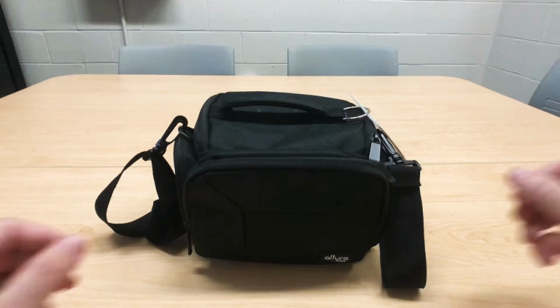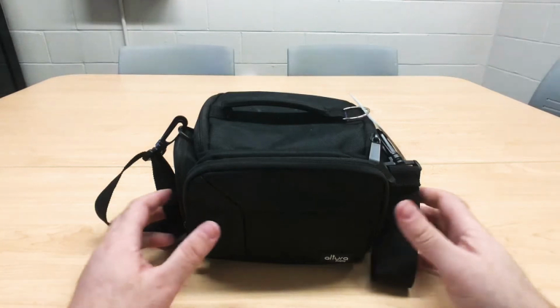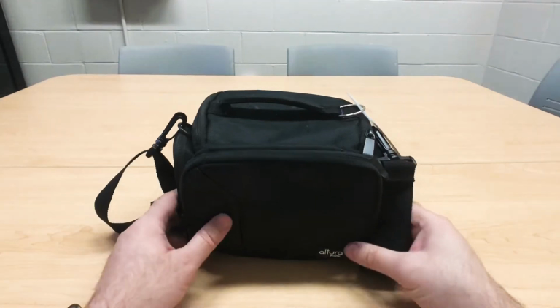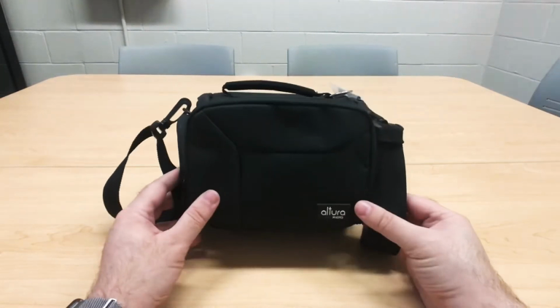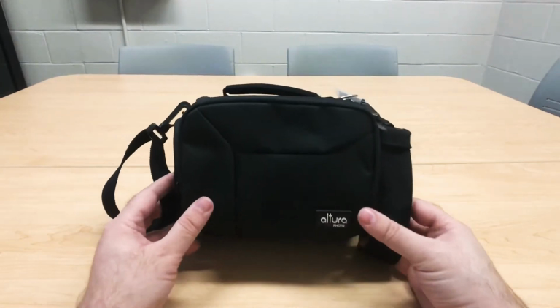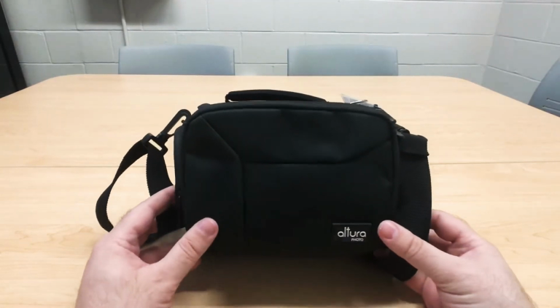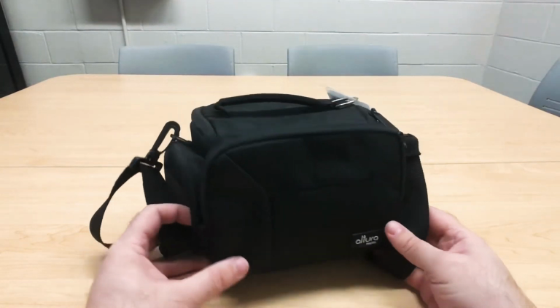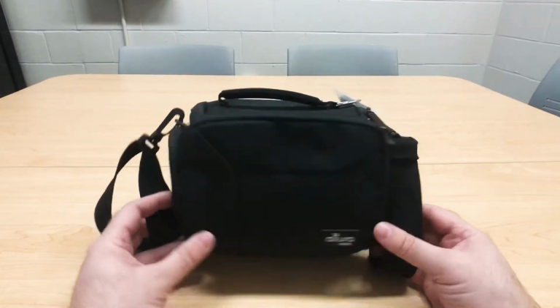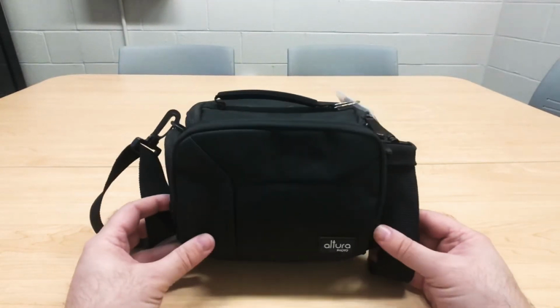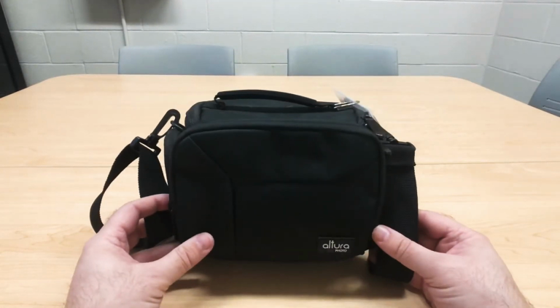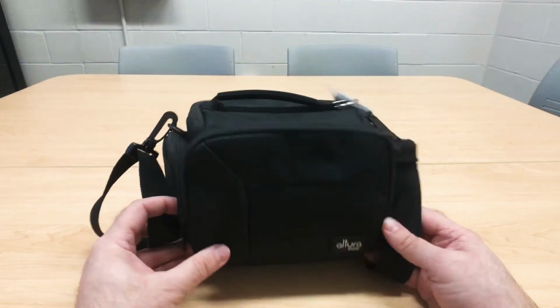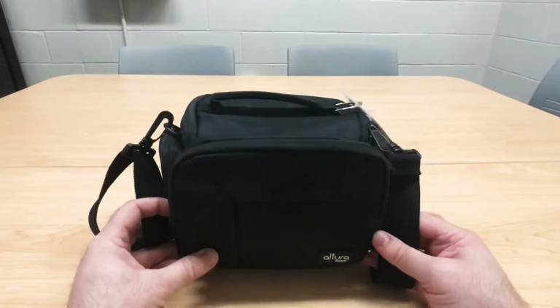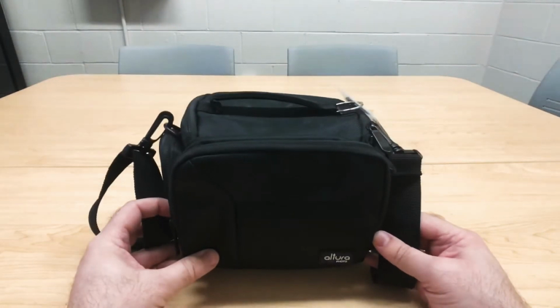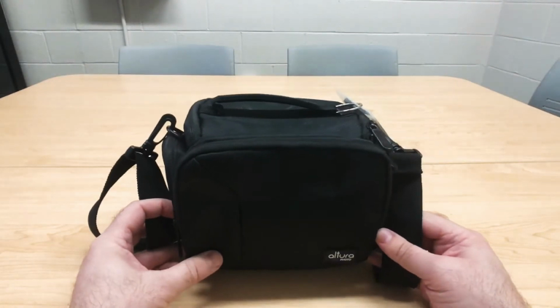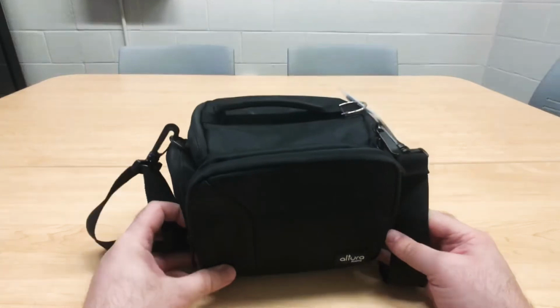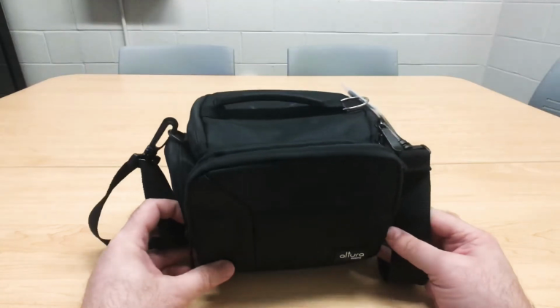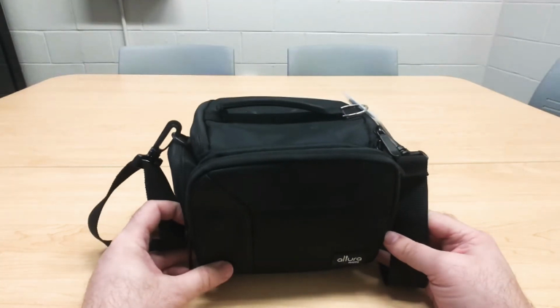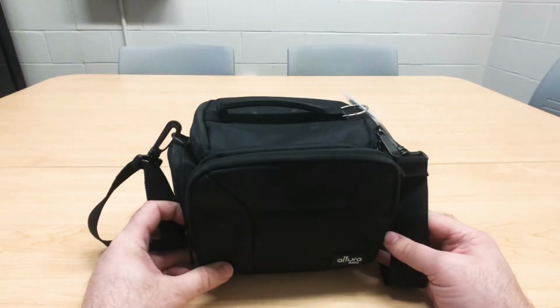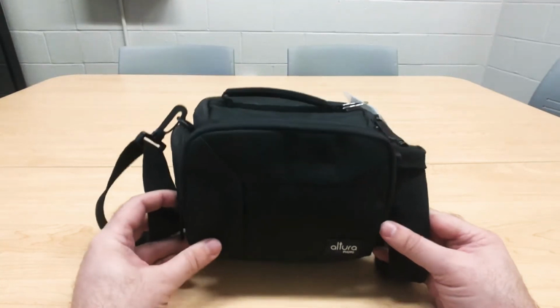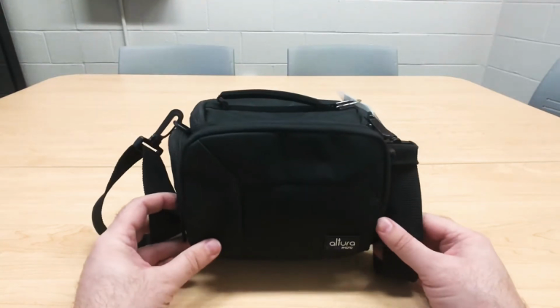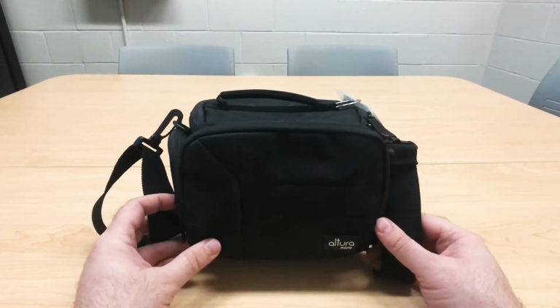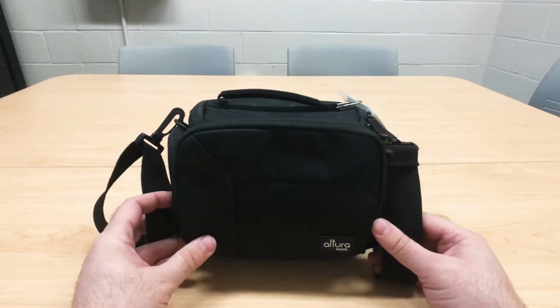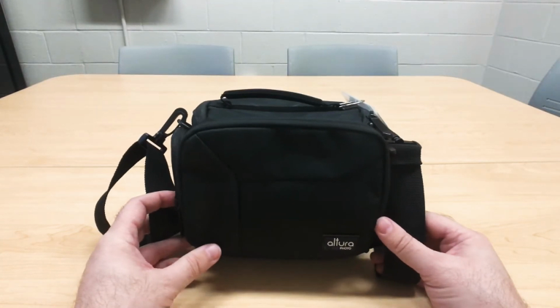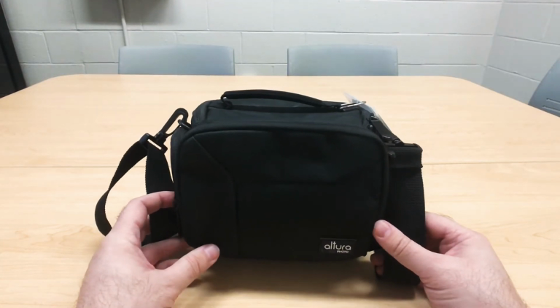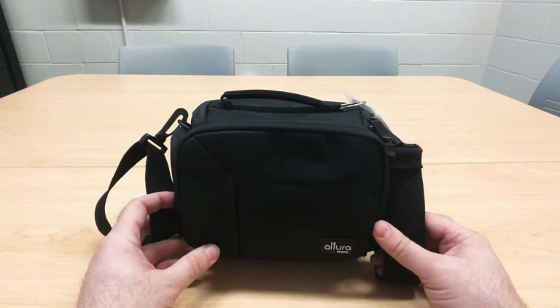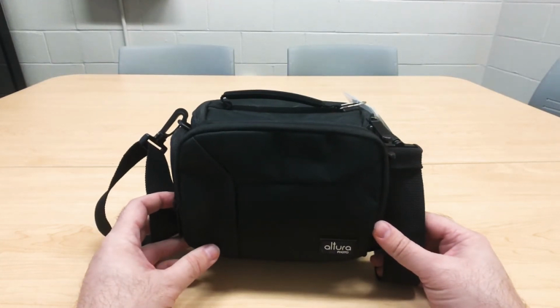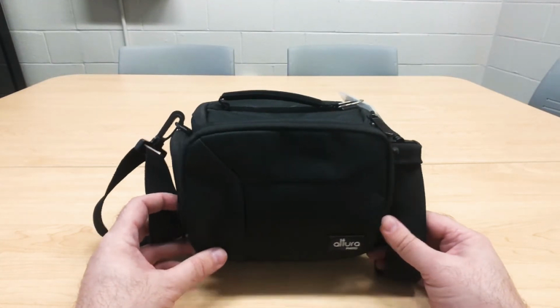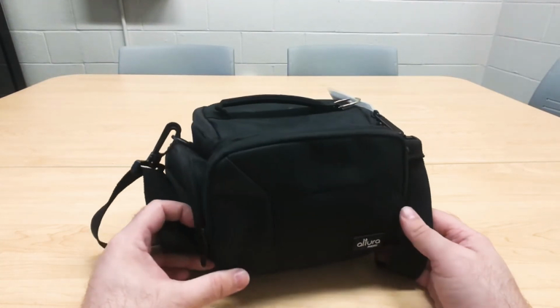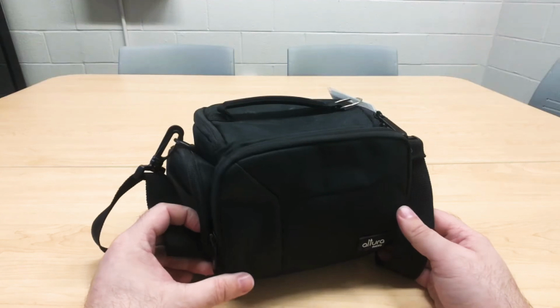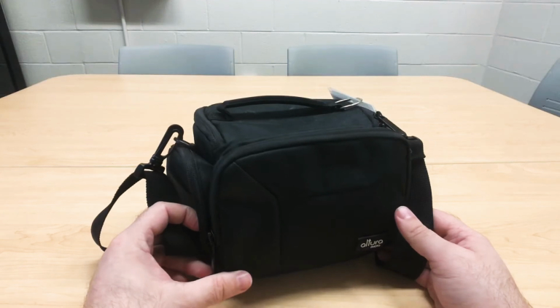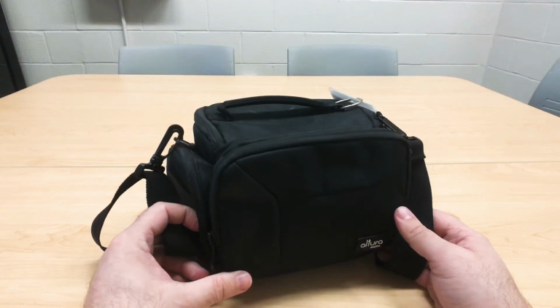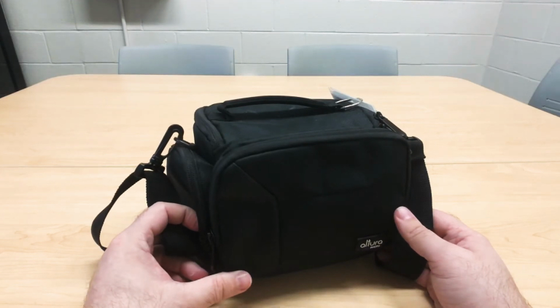Hello everyone, this is the Music Library. Today we're going to show you what's in the bag. This specific bag is the Zoom camera kit located here at the Music Library at ECU and is available for a seven-day checkout.